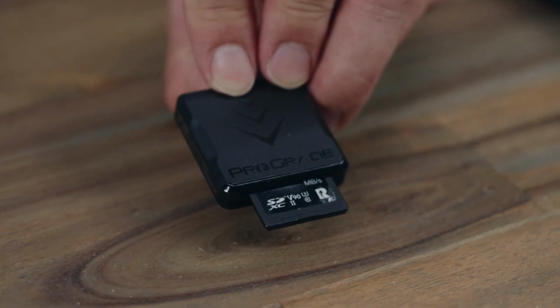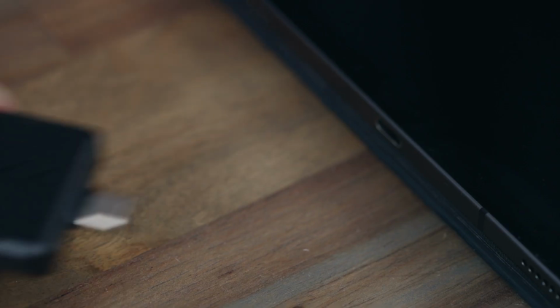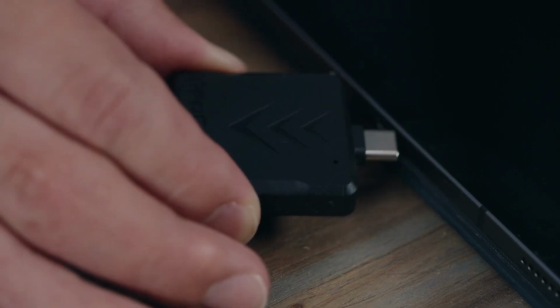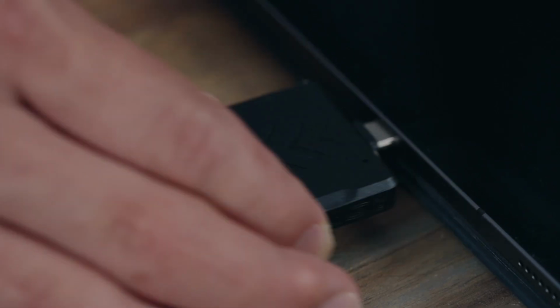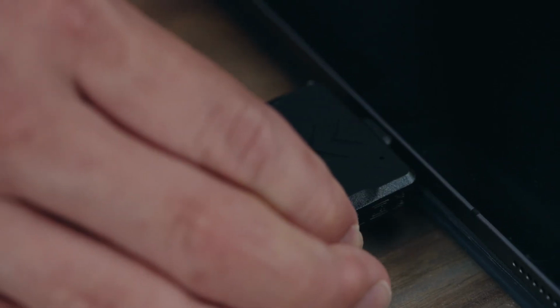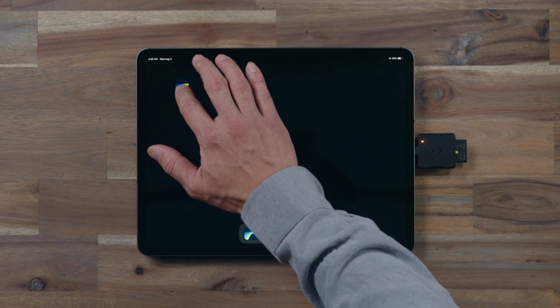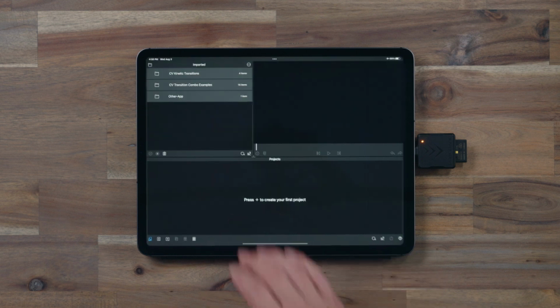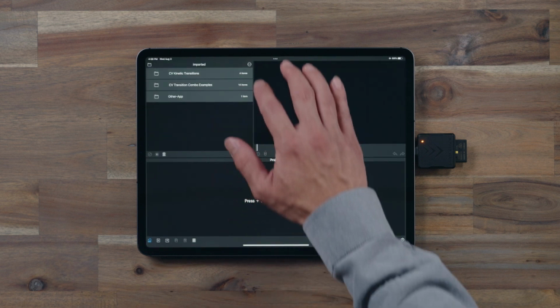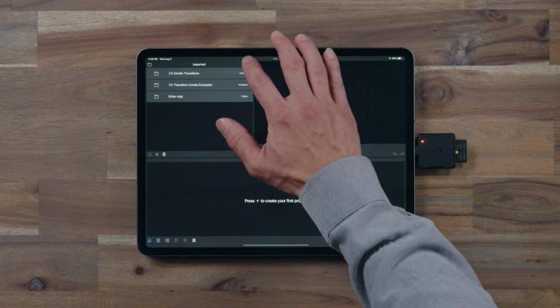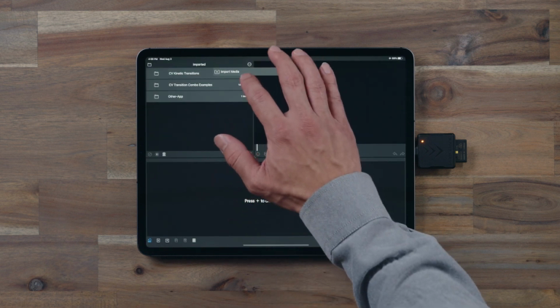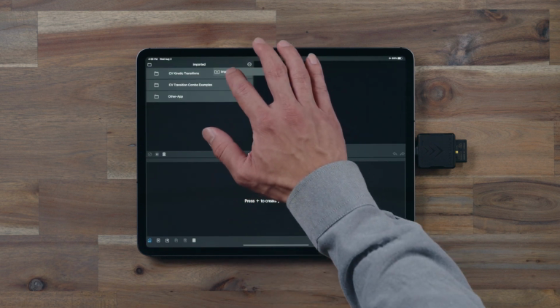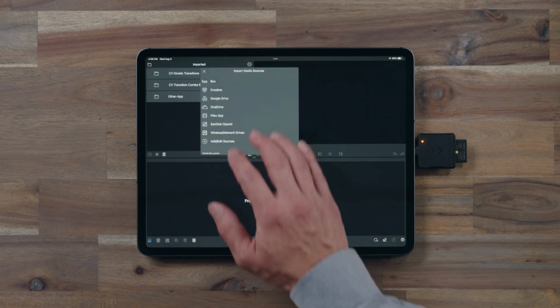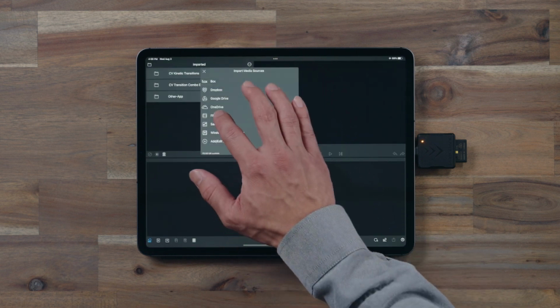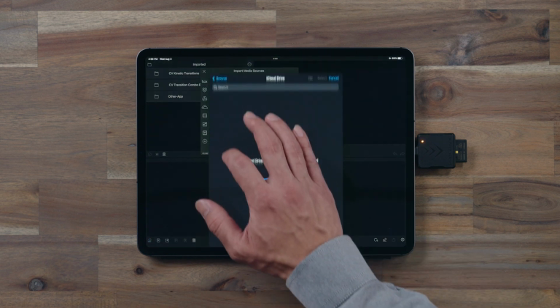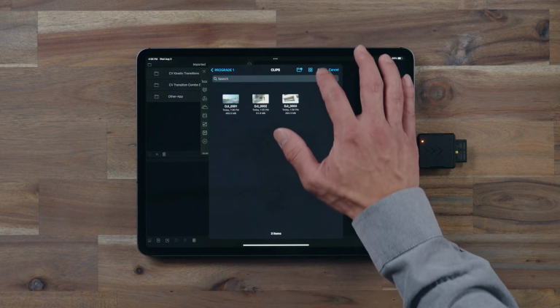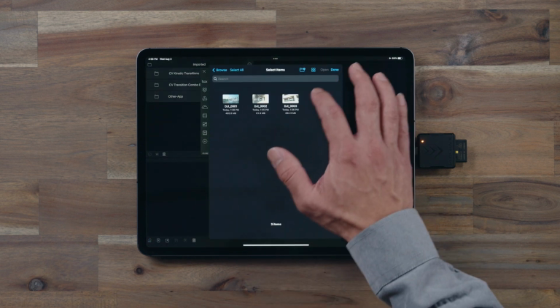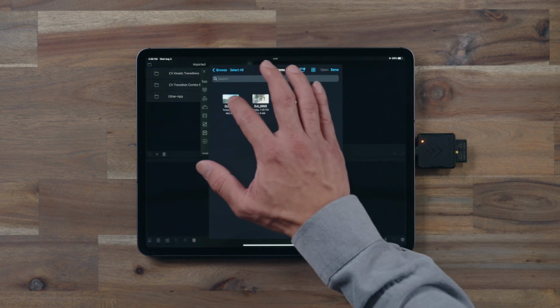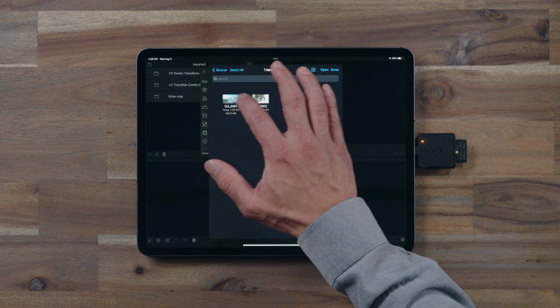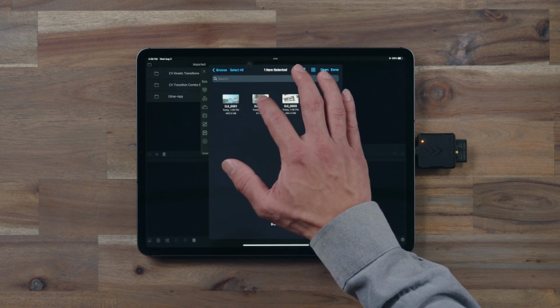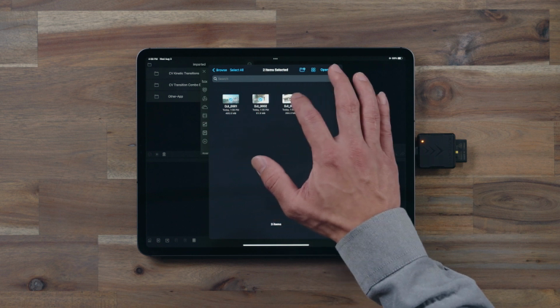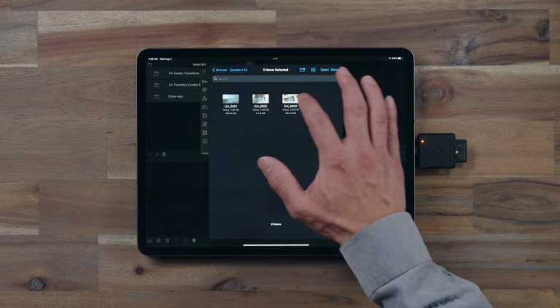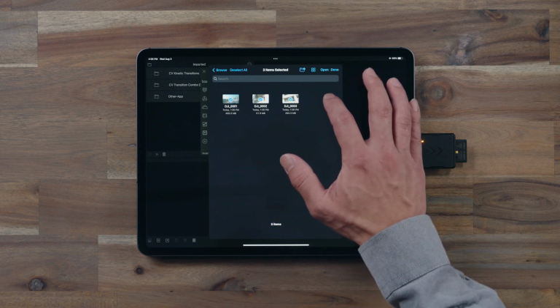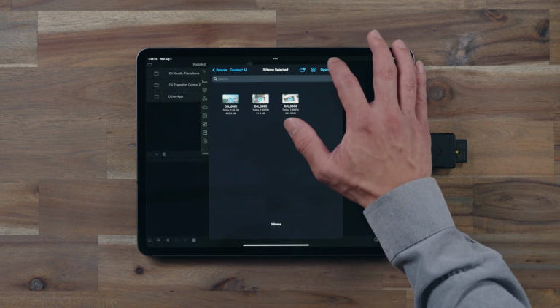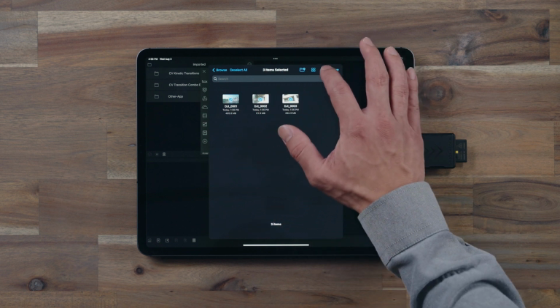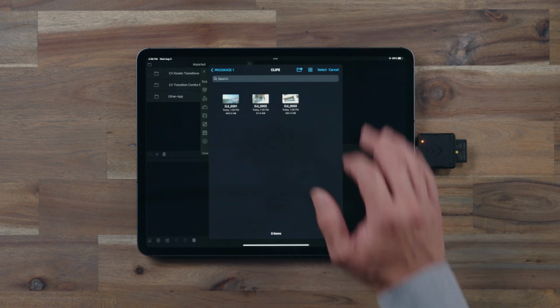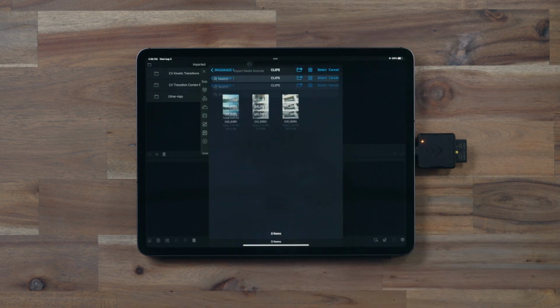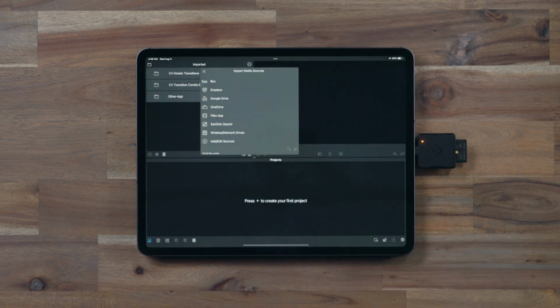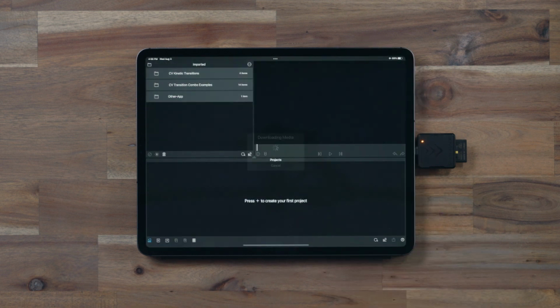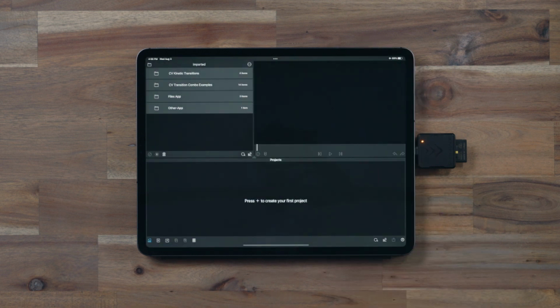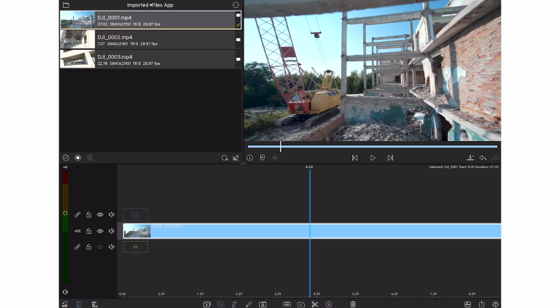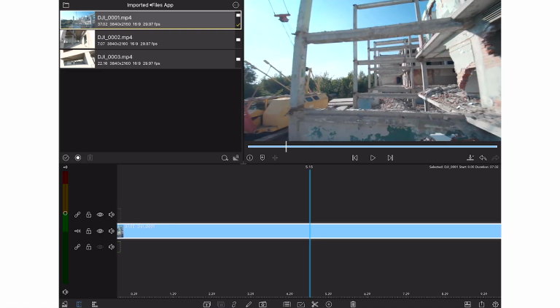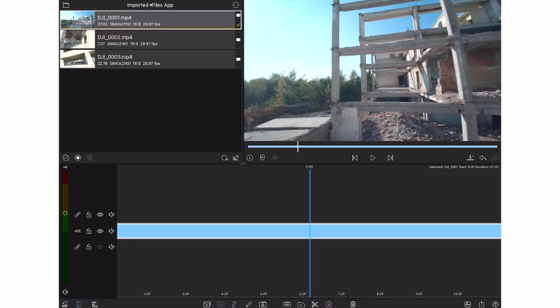Now let's insert the reader and open up LumaFusion so we can begin editing our drone footage. Import your media in the Files app tab, select the footage you want to import, and tap Open. Now the footage is imported and you can begin editing.